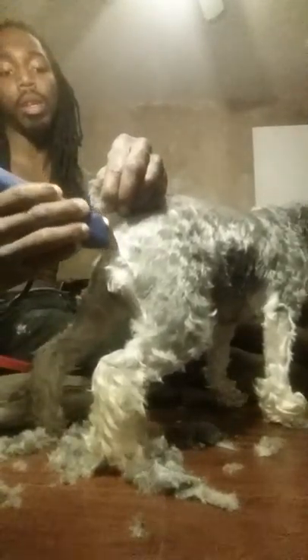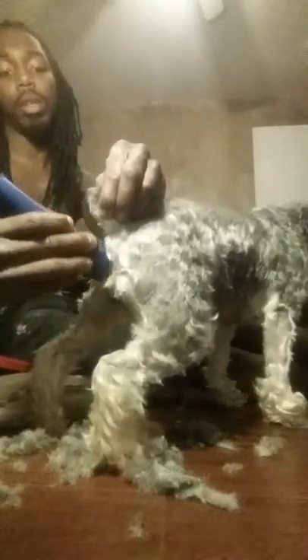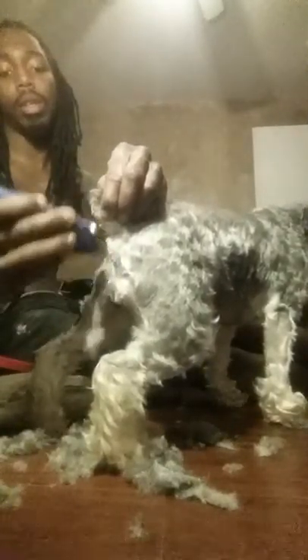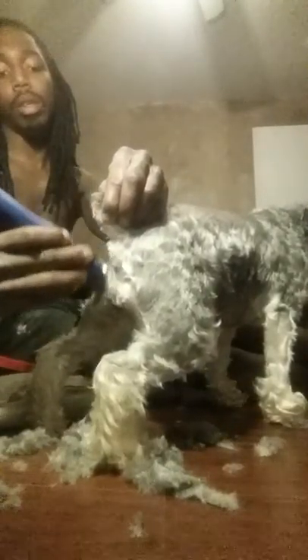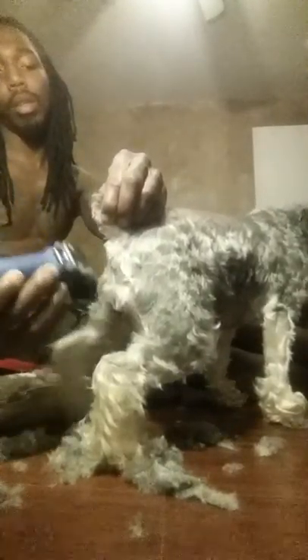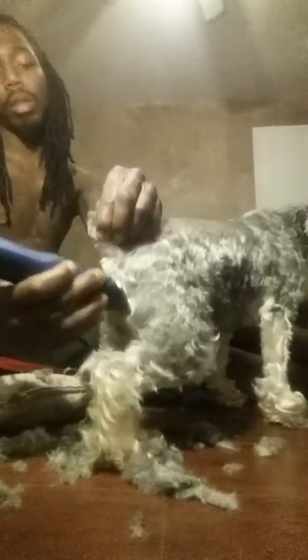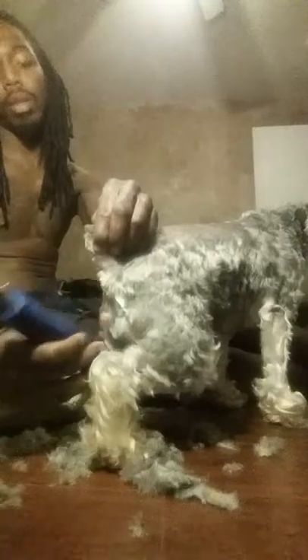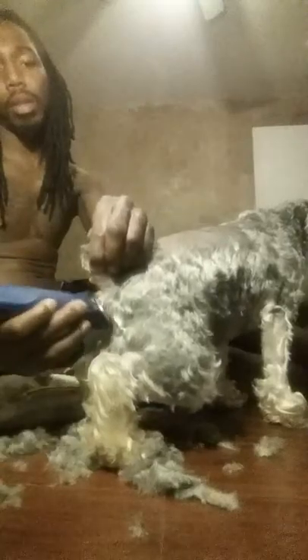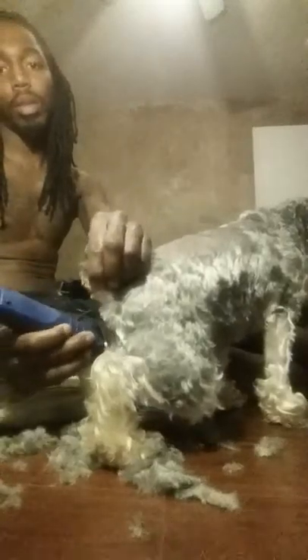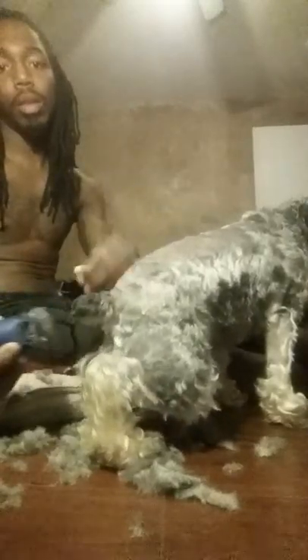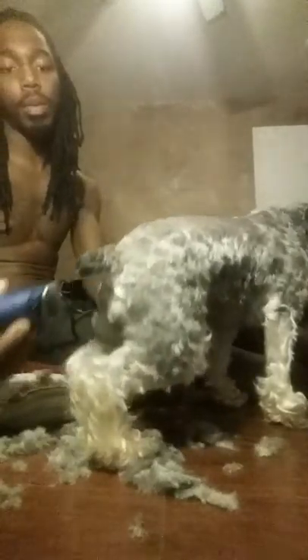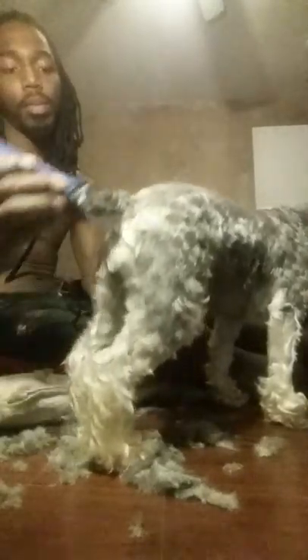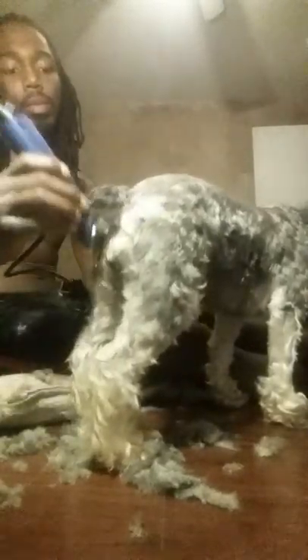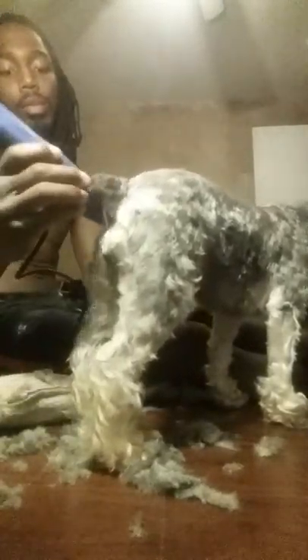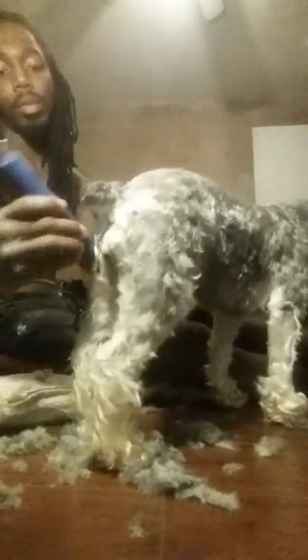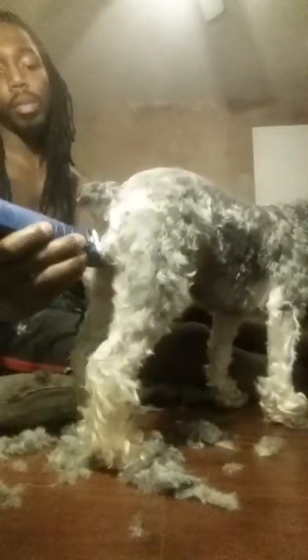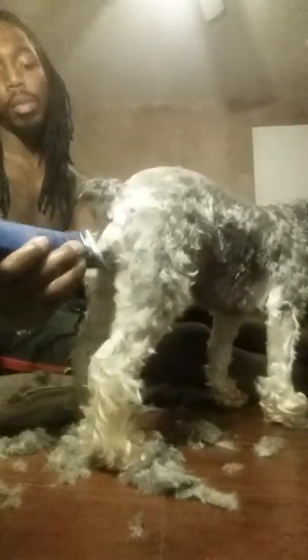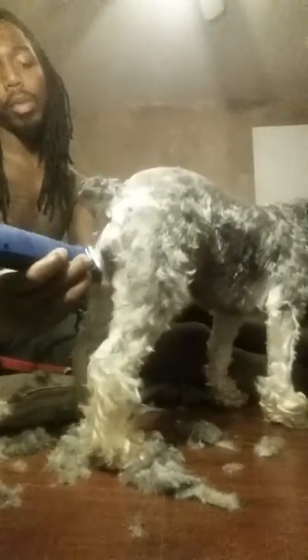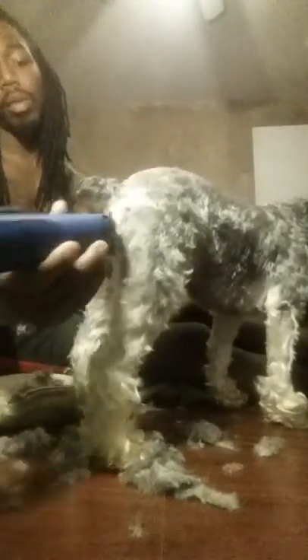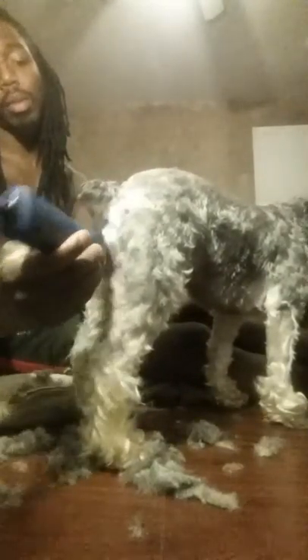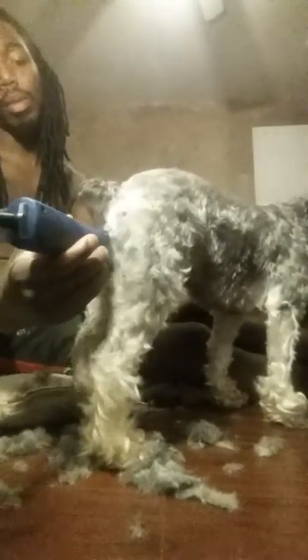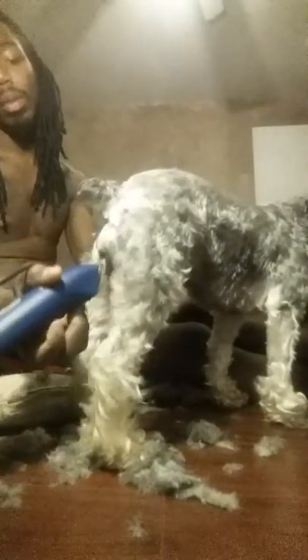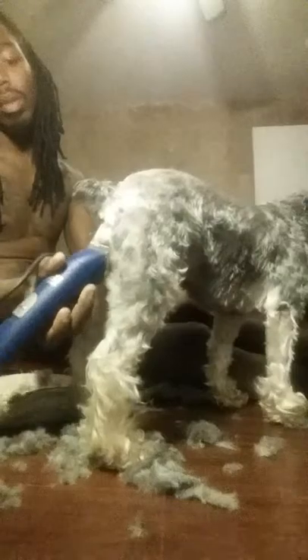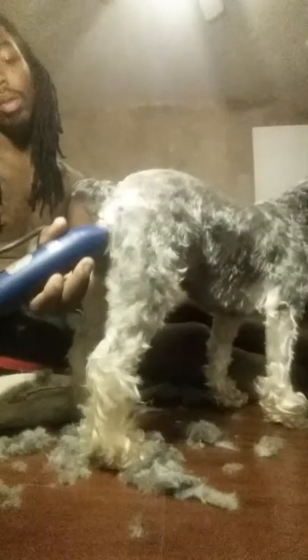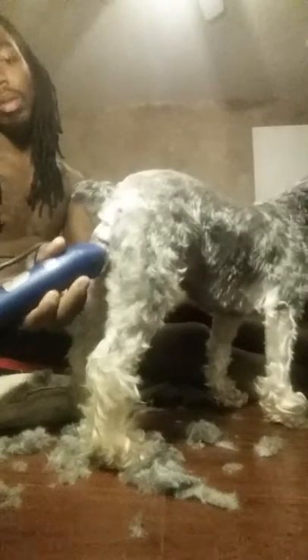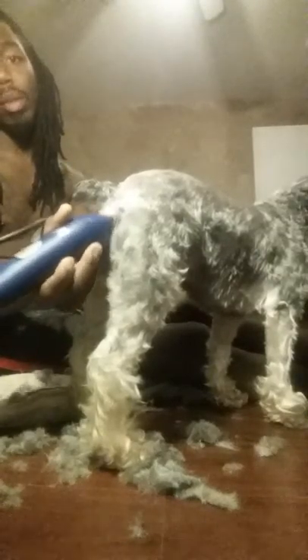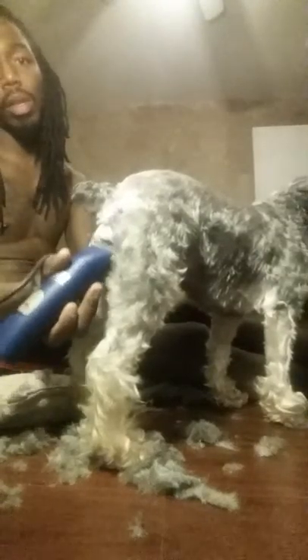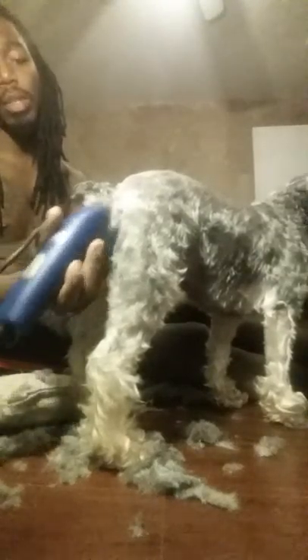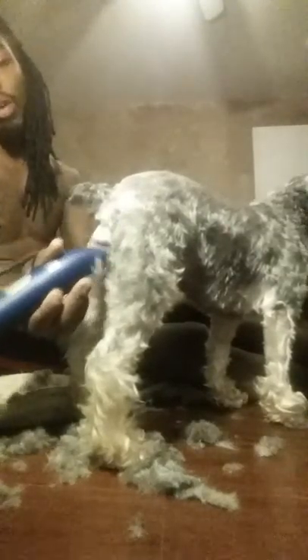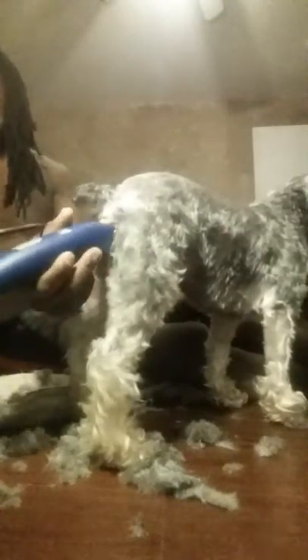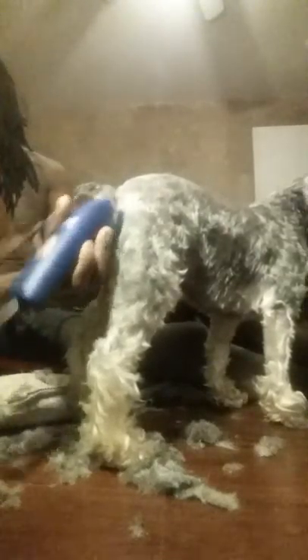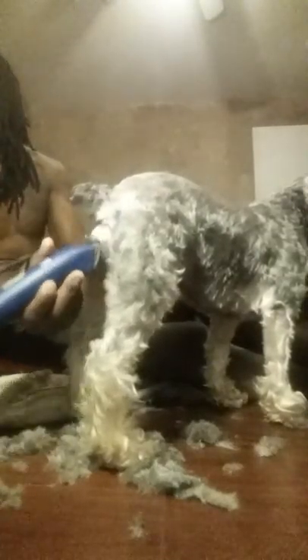Every time I cut, the head is always the last part I cut on my dogs because it's the hardest part for most people.